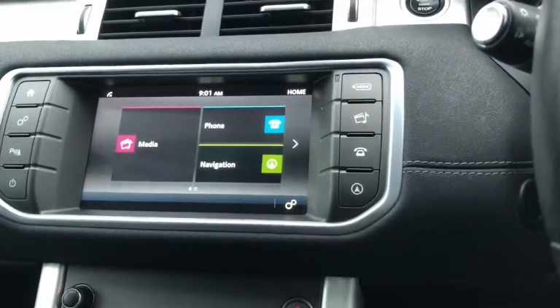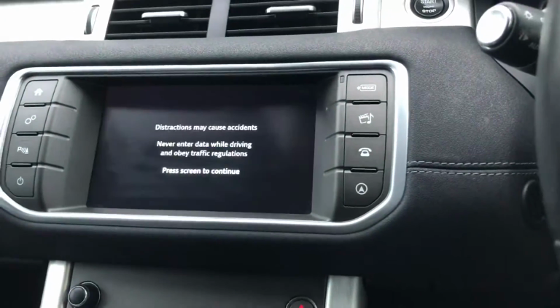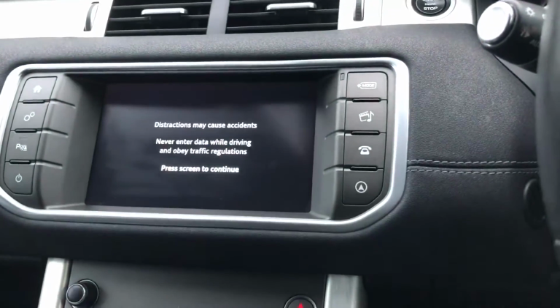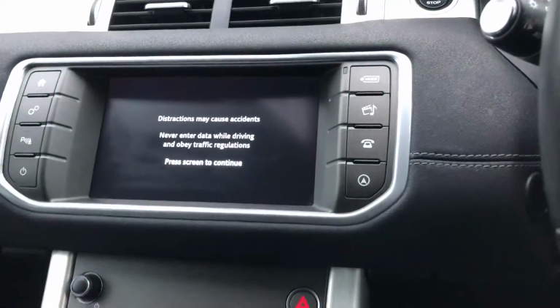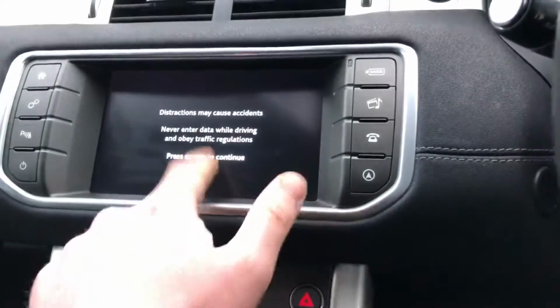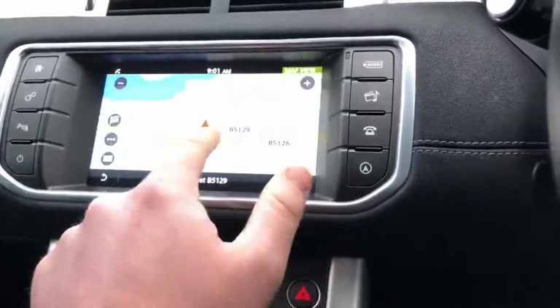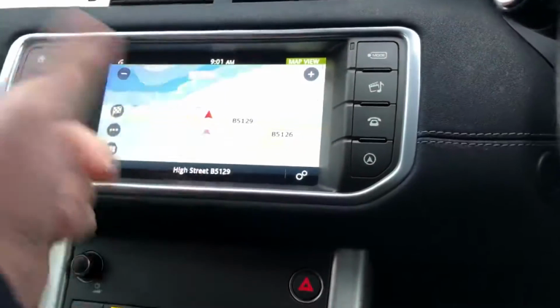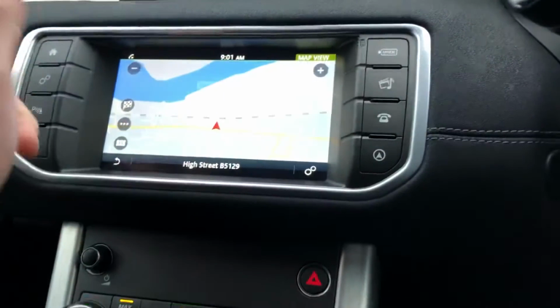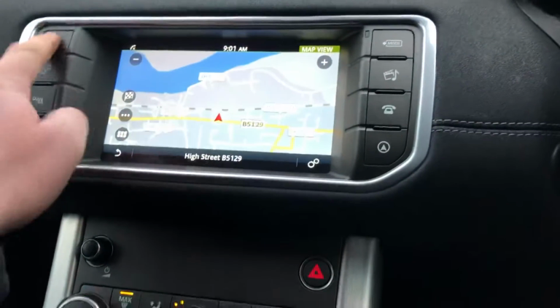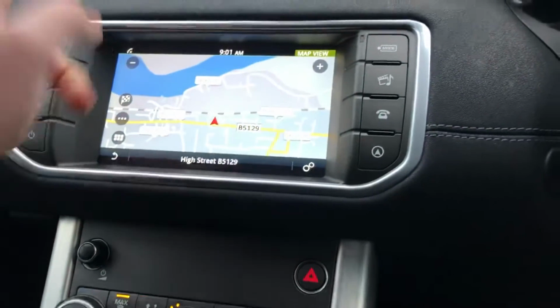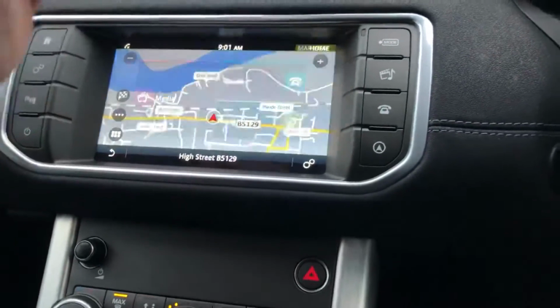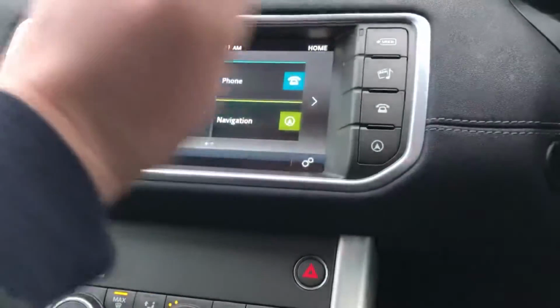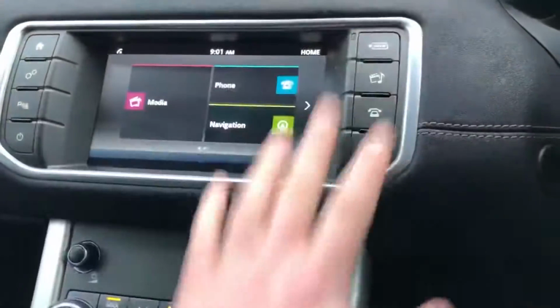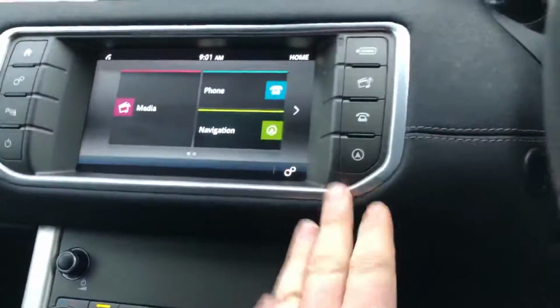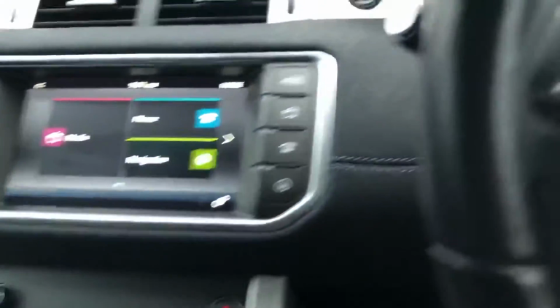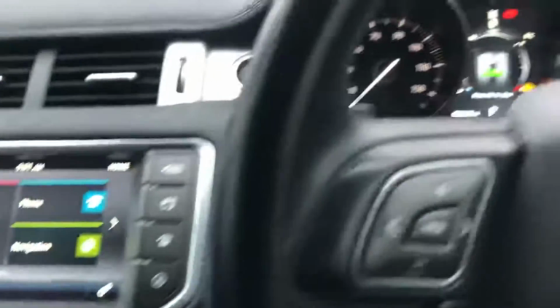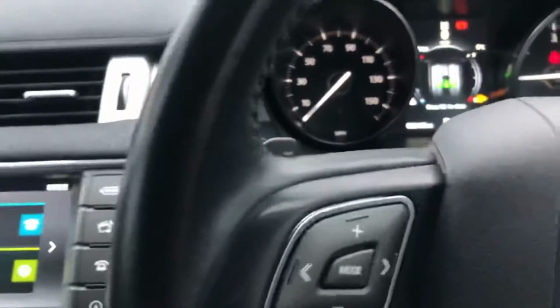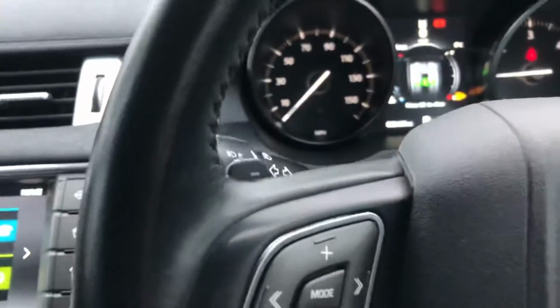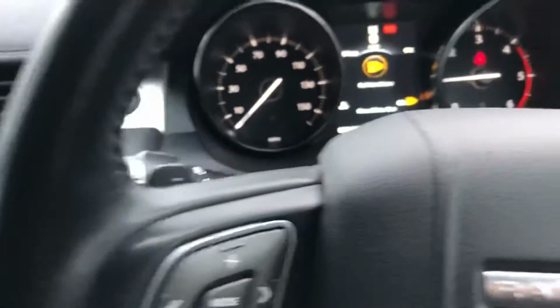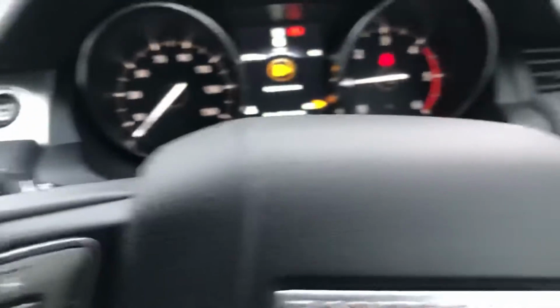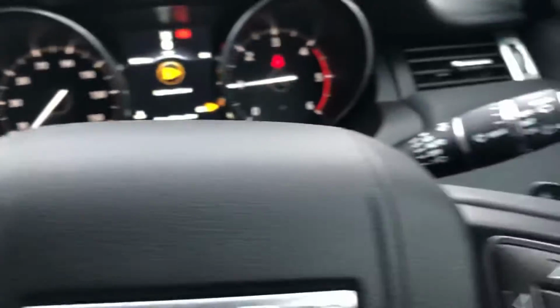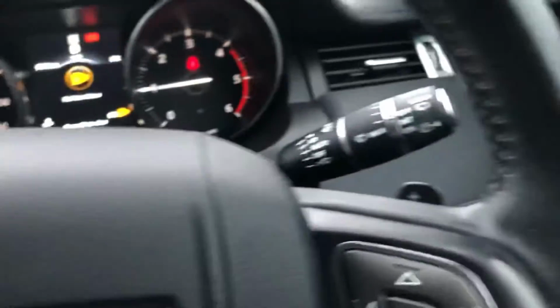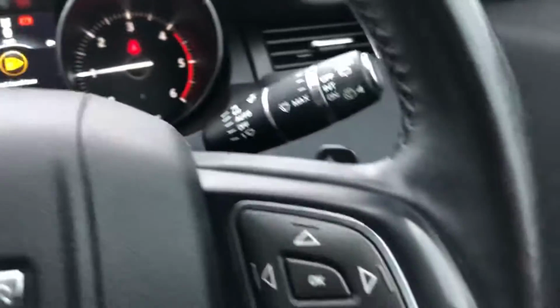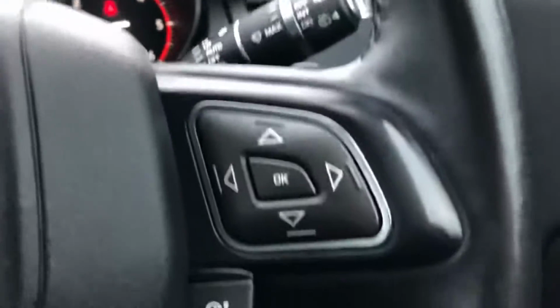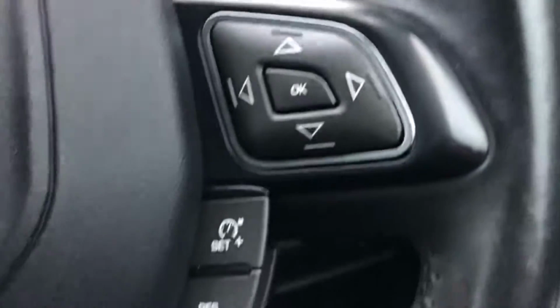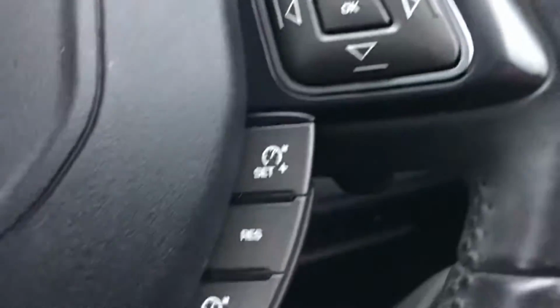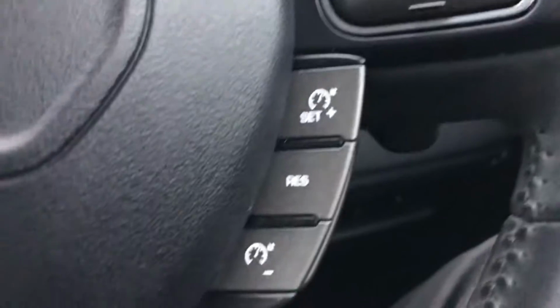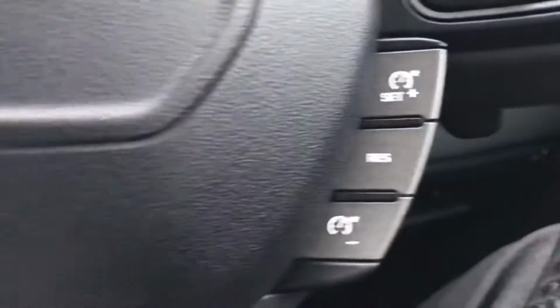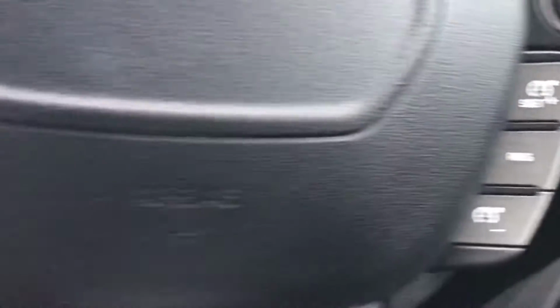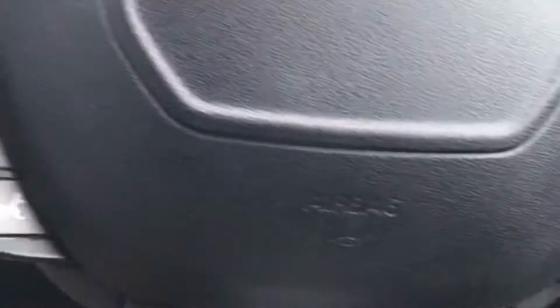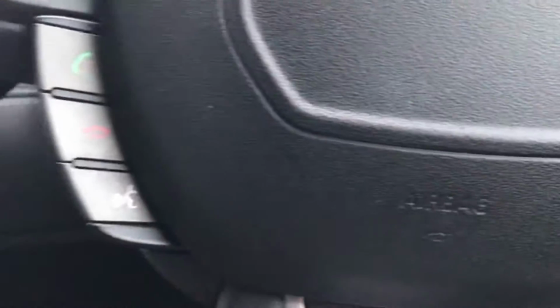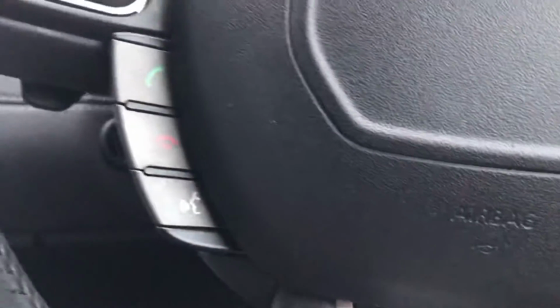Sat nav, all touch screen, DAB radio, Bluetooth, we've got paddle shift, auto lights and wipers, cruise control, voice command.